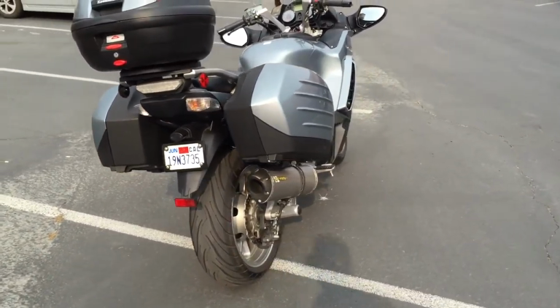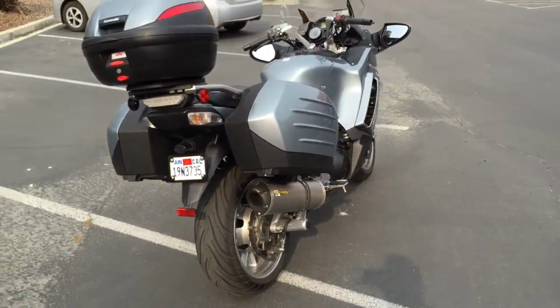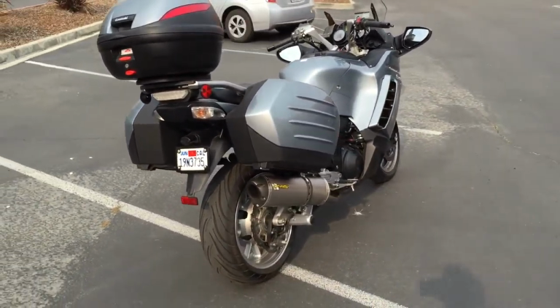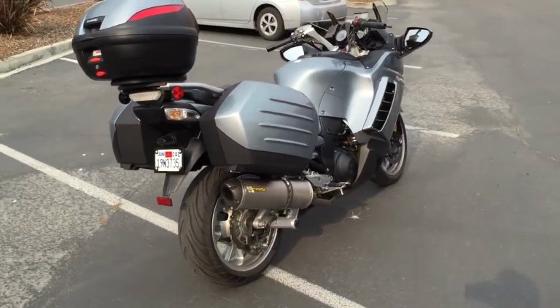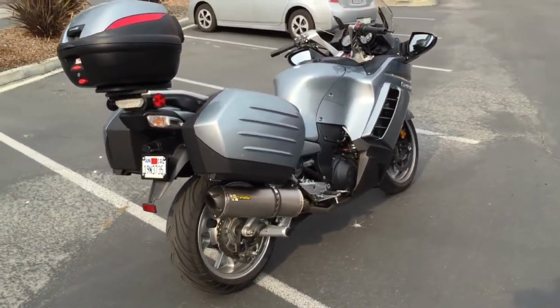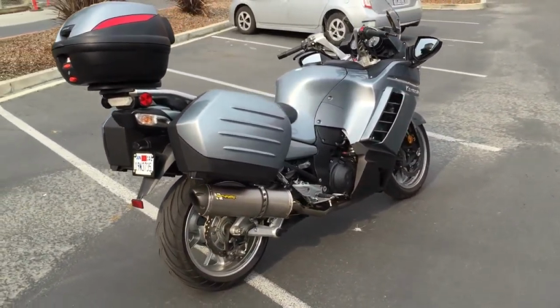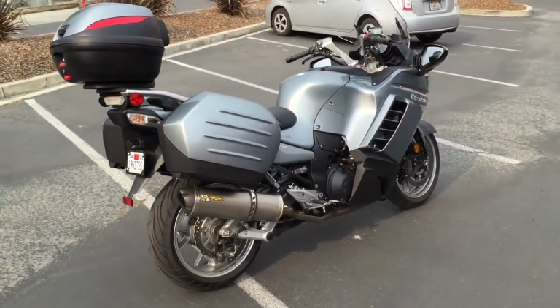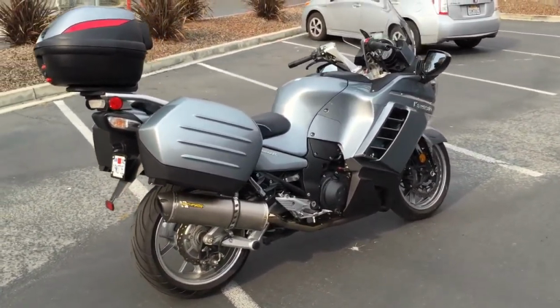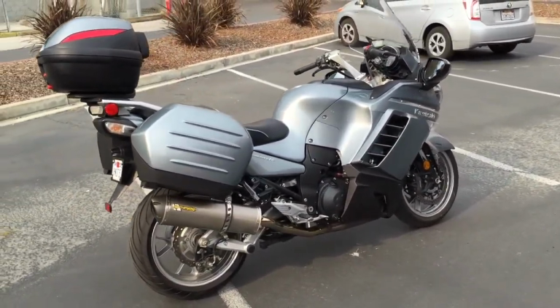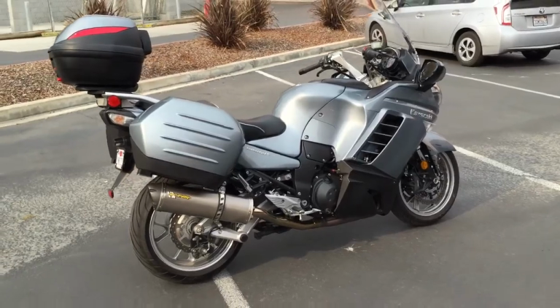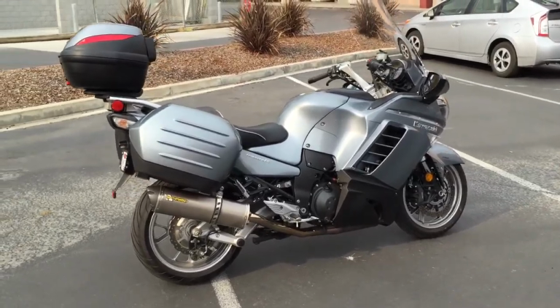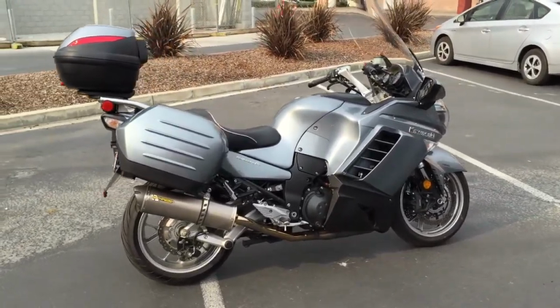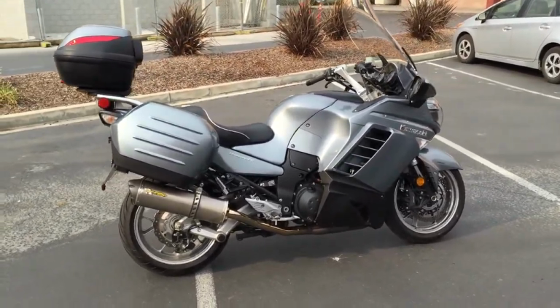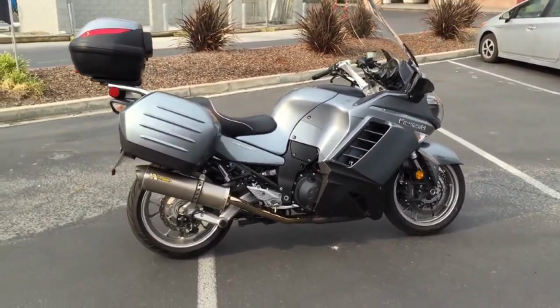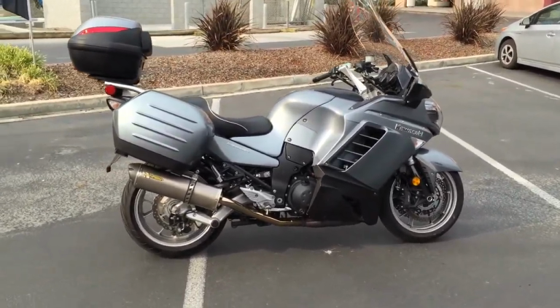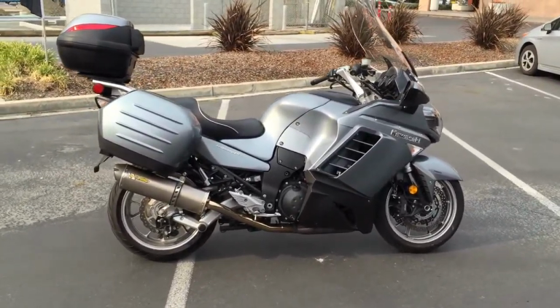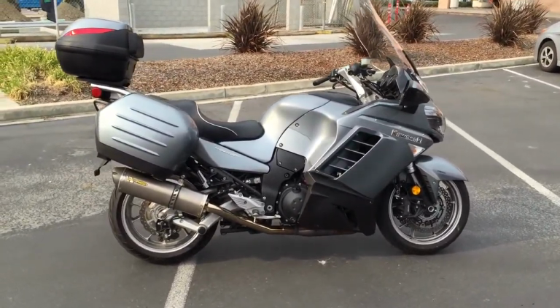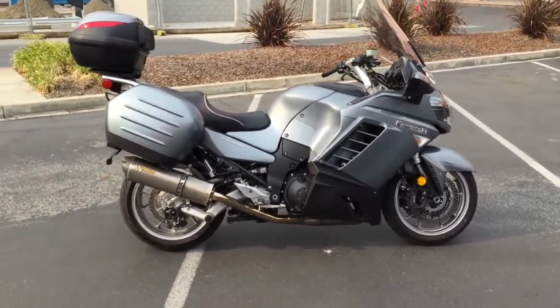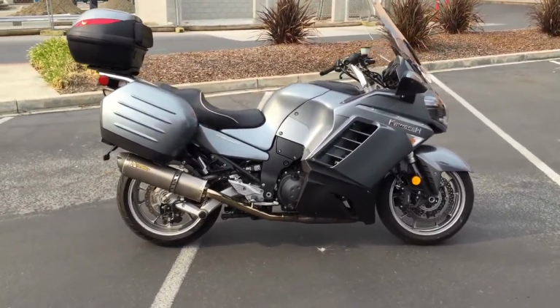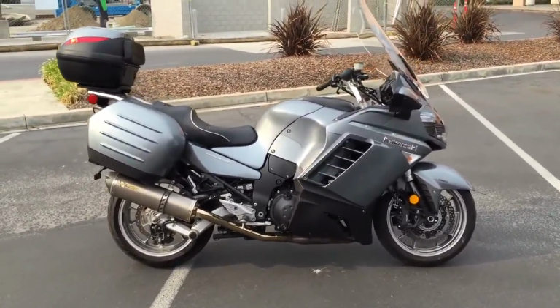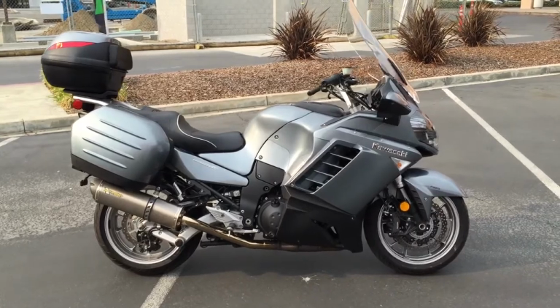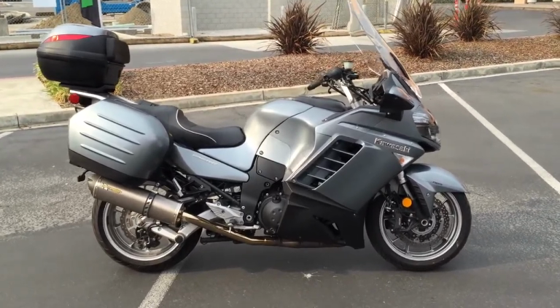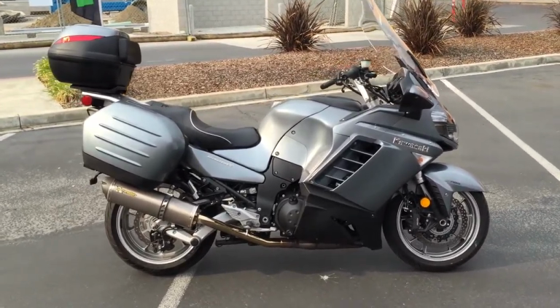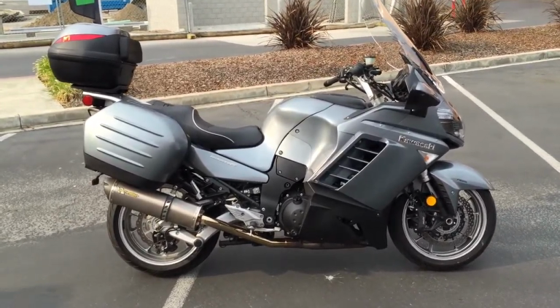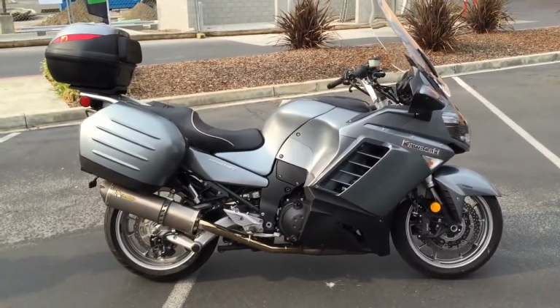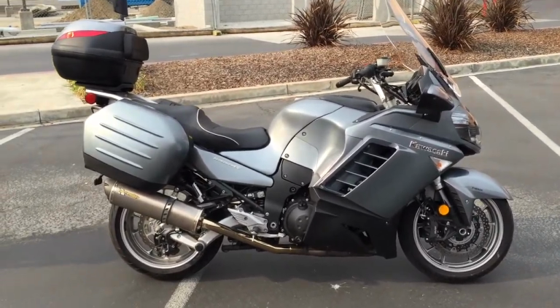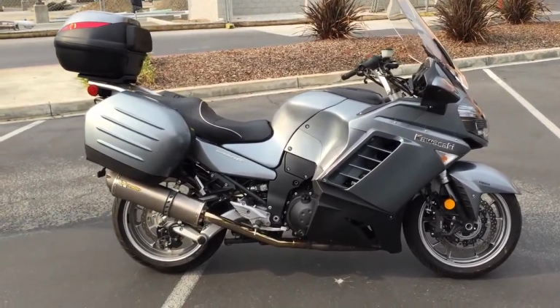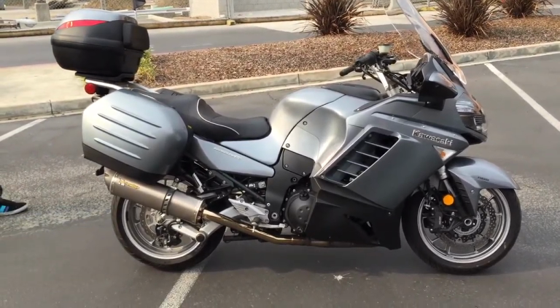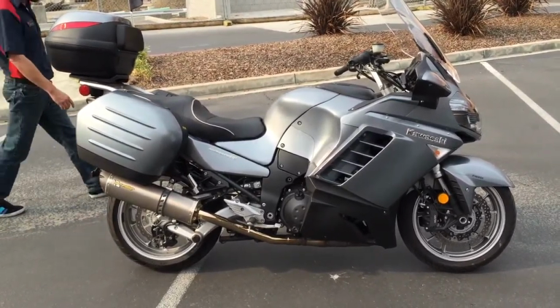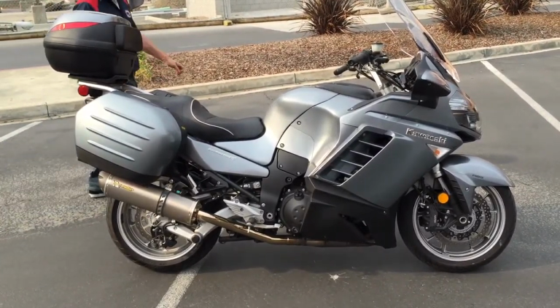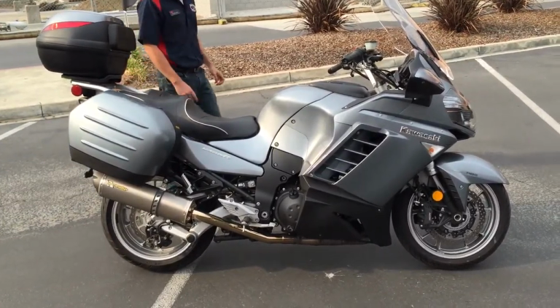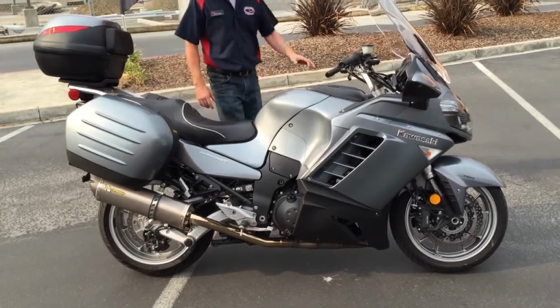We can provide financing on this bike as well as an extended warranty. Again, it's only $74.99 here at Concha Costa Power Sports. Check us out on the web at ConchaCostaPS.com where at any given time we'll have 35 to 40 quality pre-owned bikes just like this one.